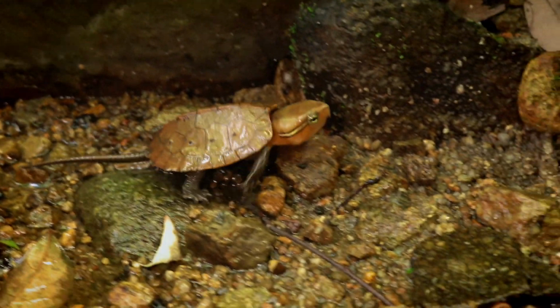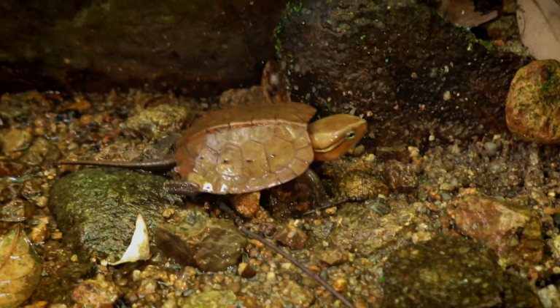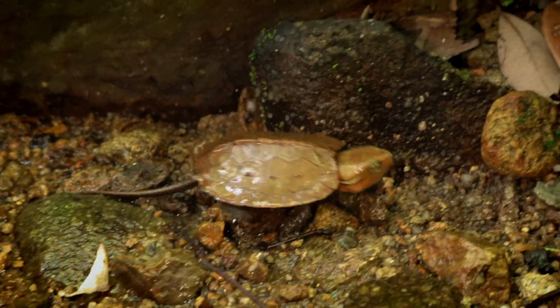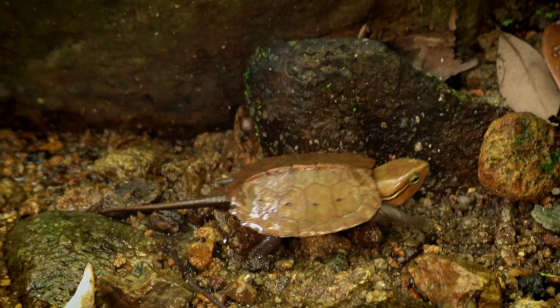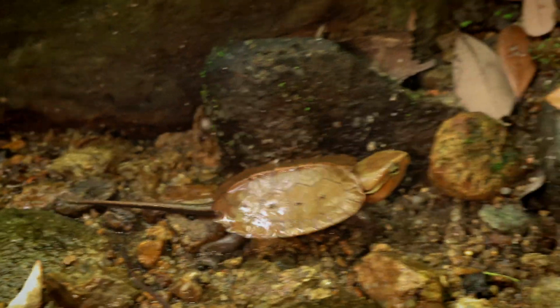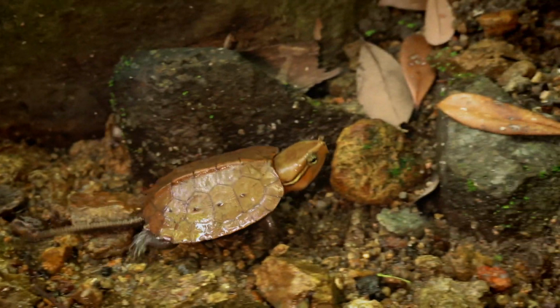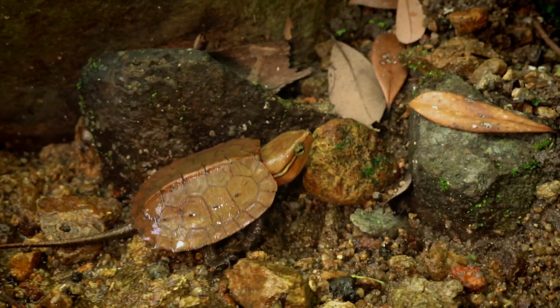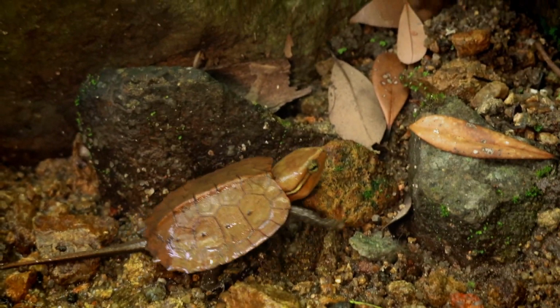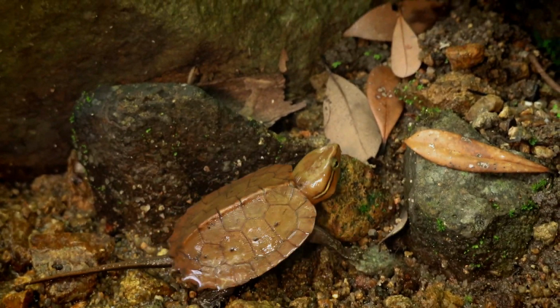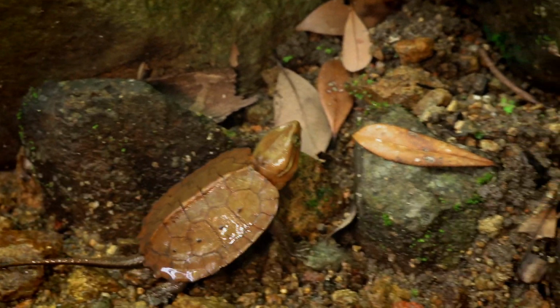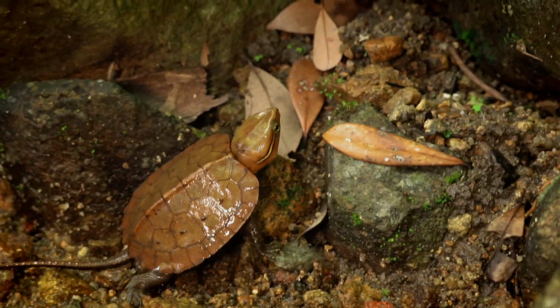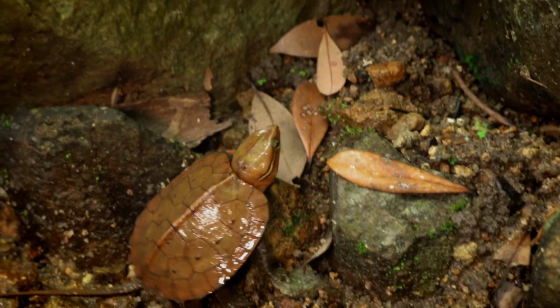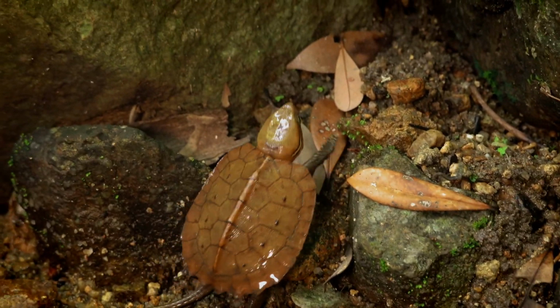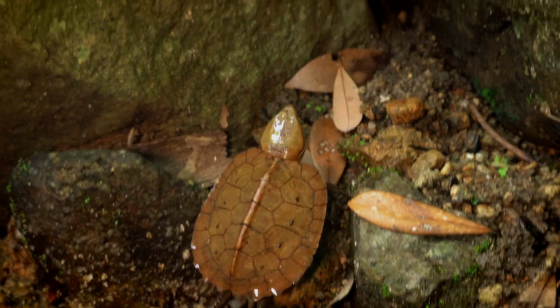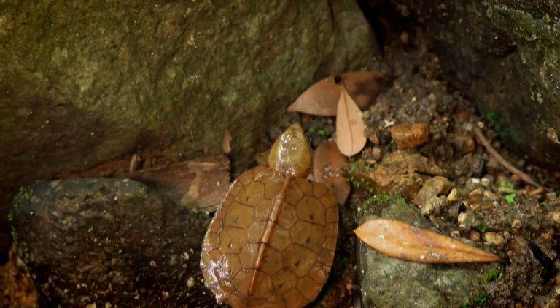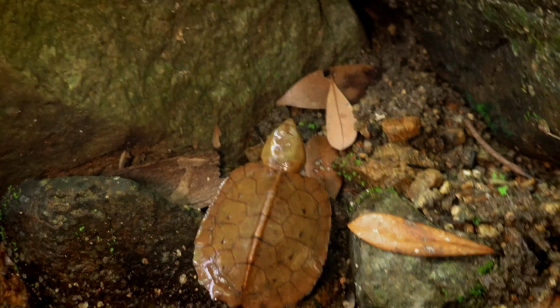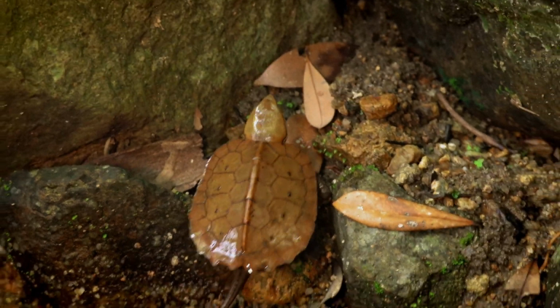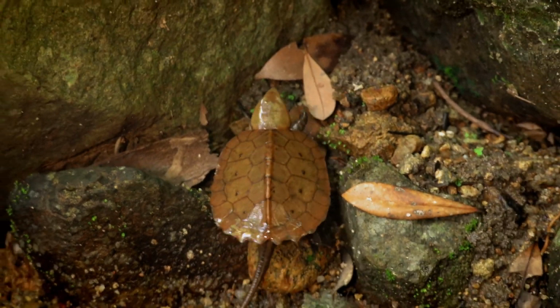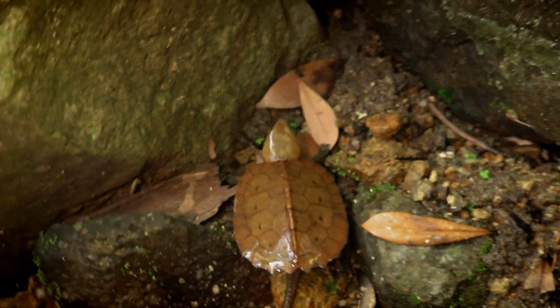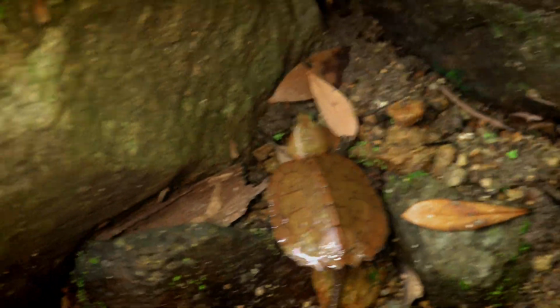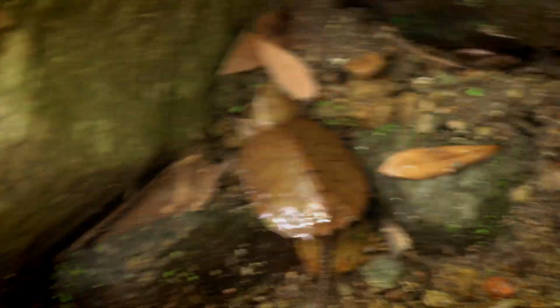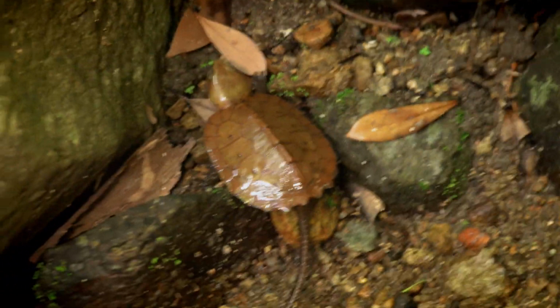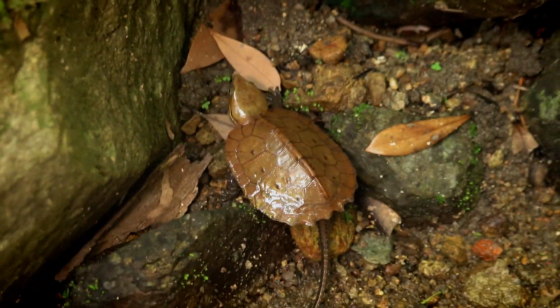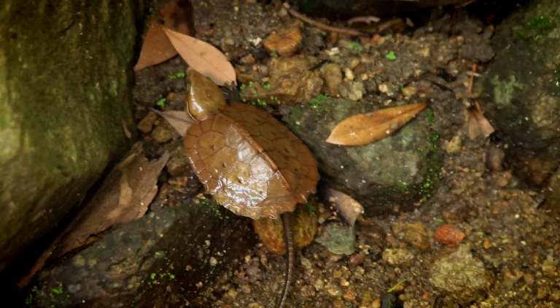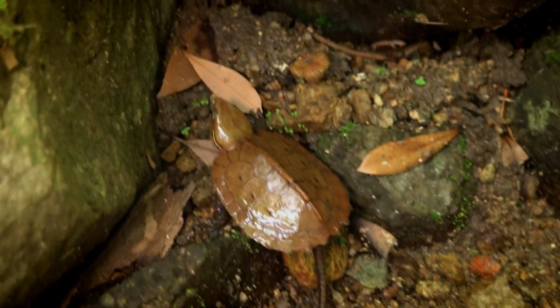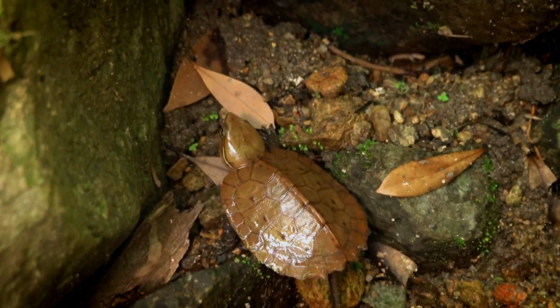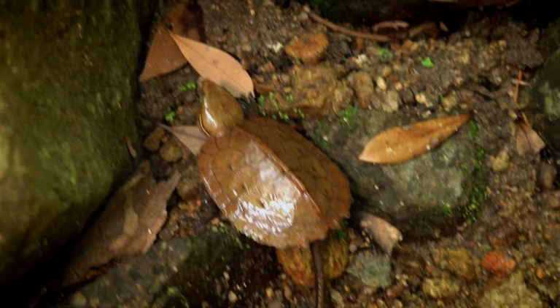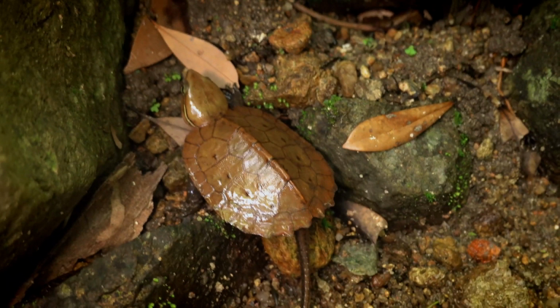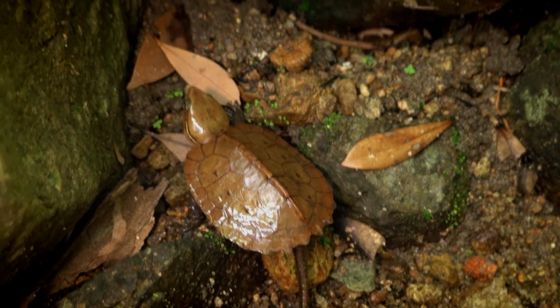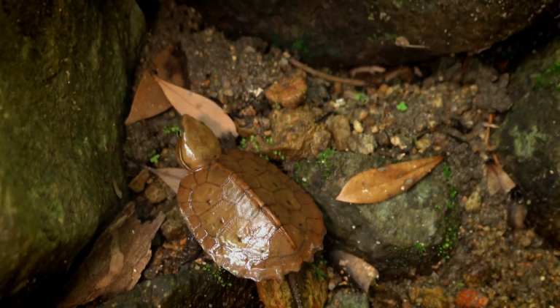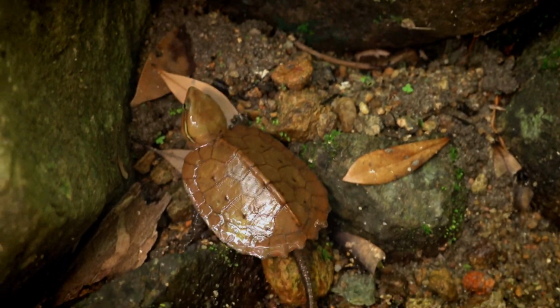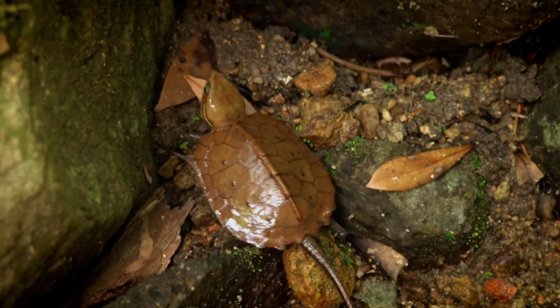We found him just in this little niche area. And he was moving along, so he's actually not going to be able to get away too quick, so we're going to be able to get some great video. But yeah, what a cool little animal.